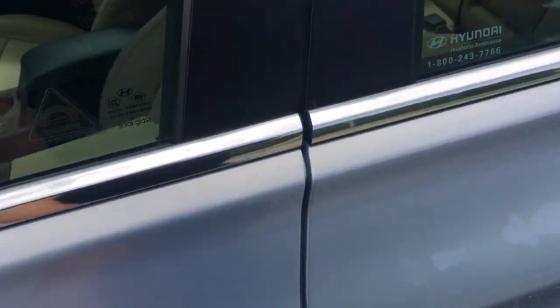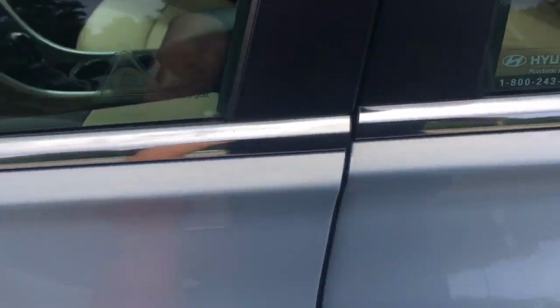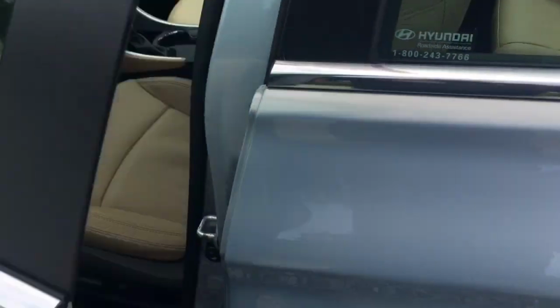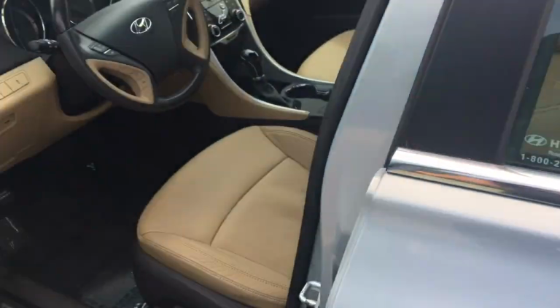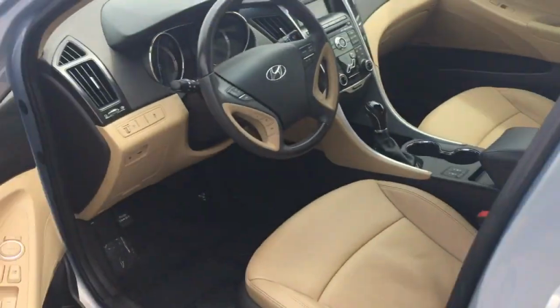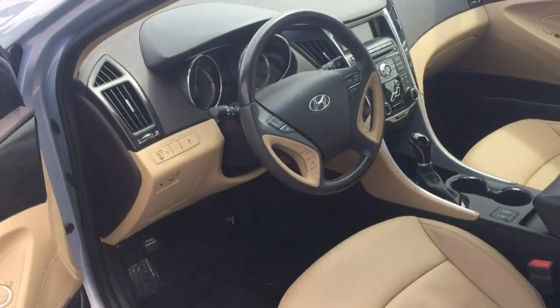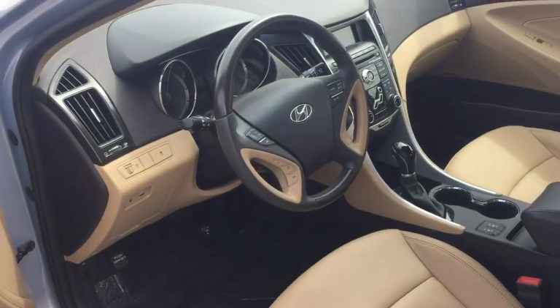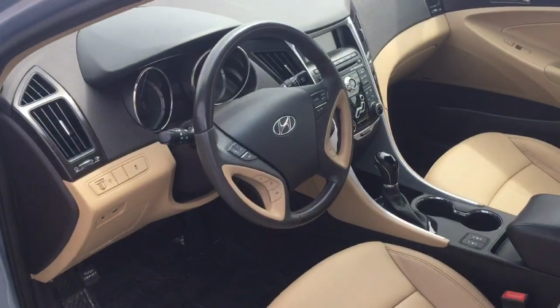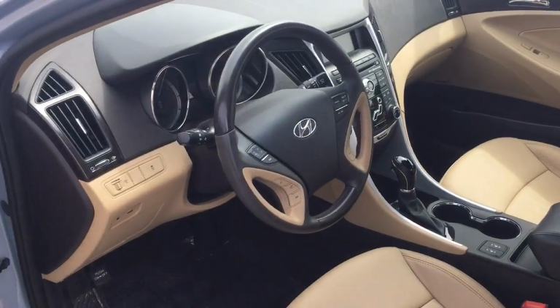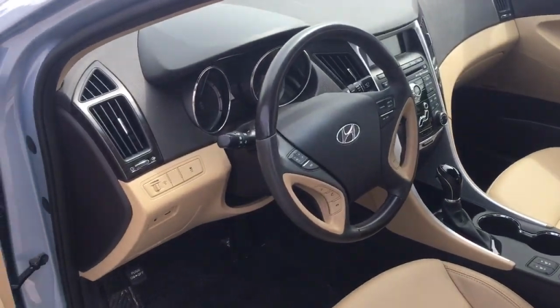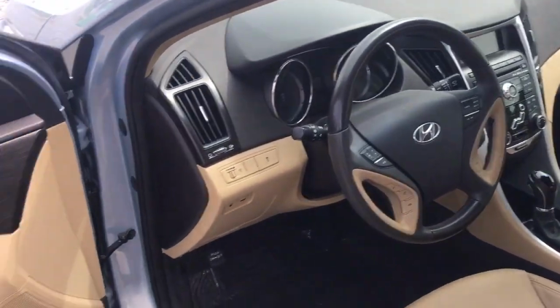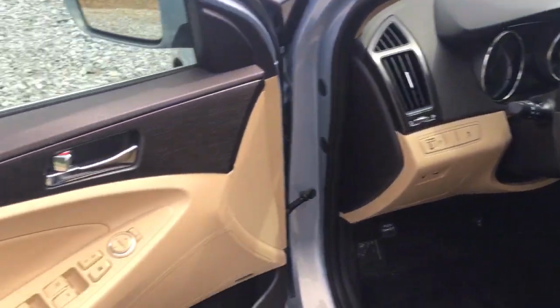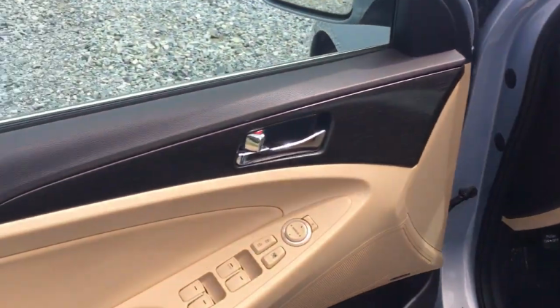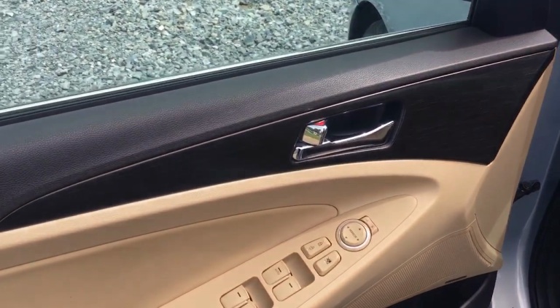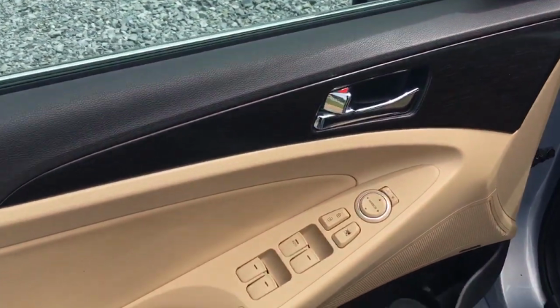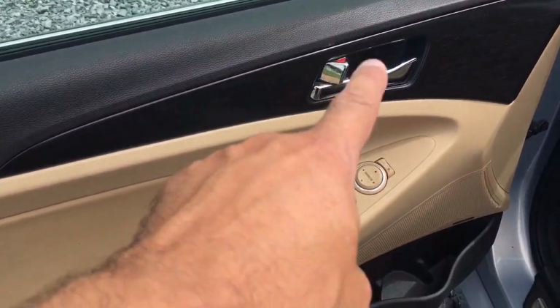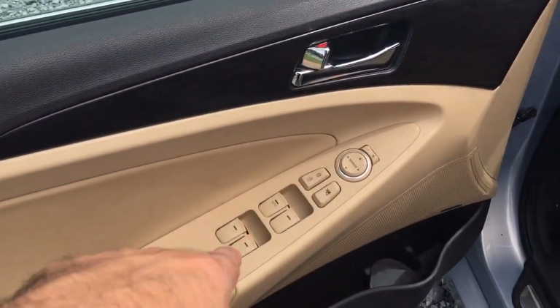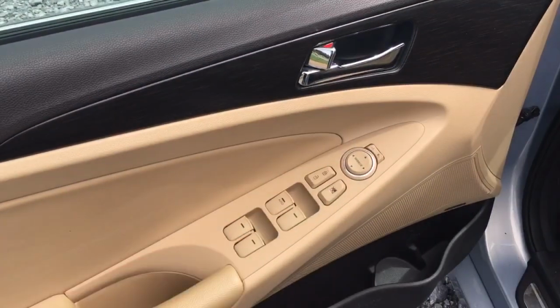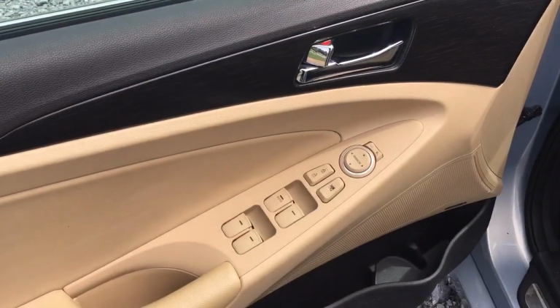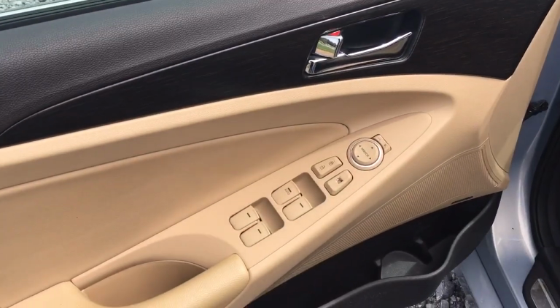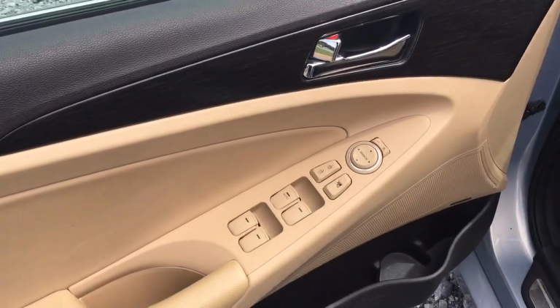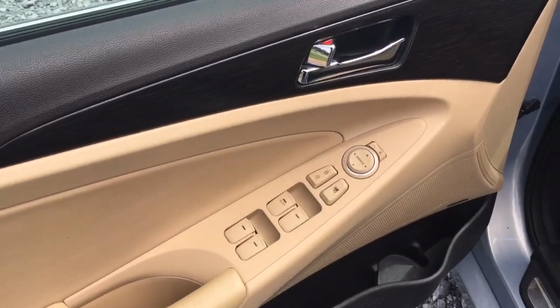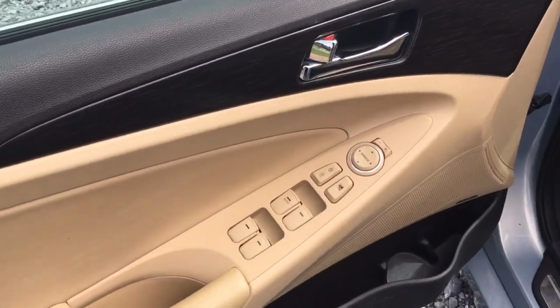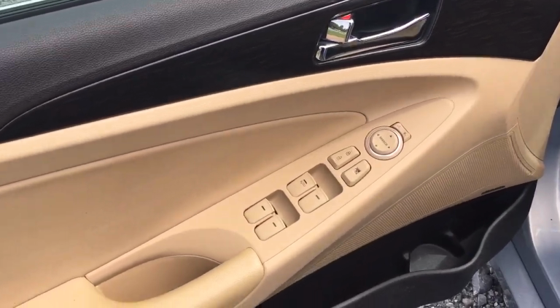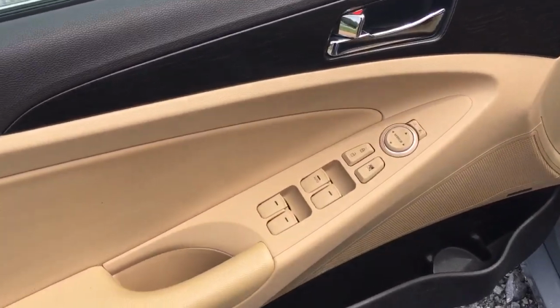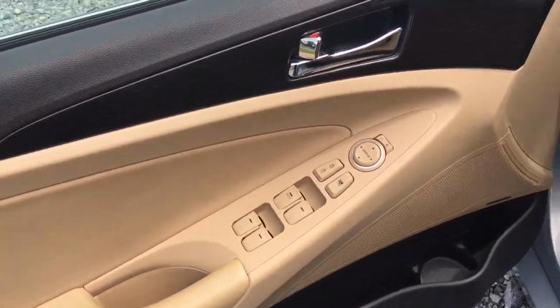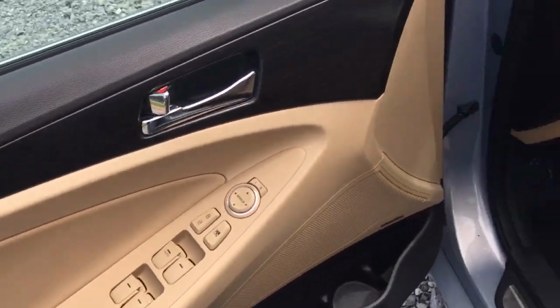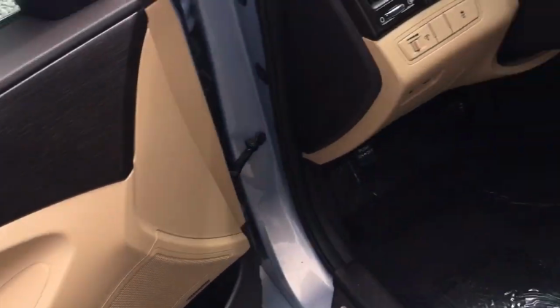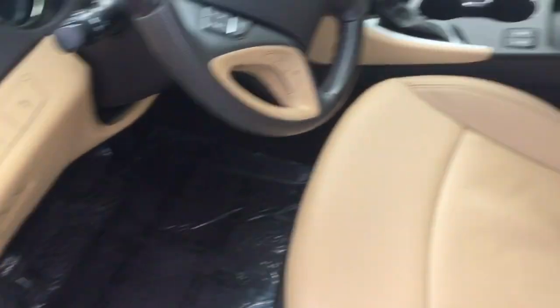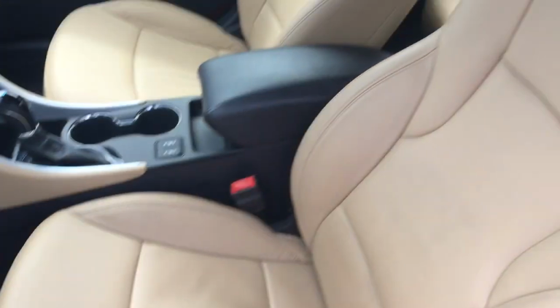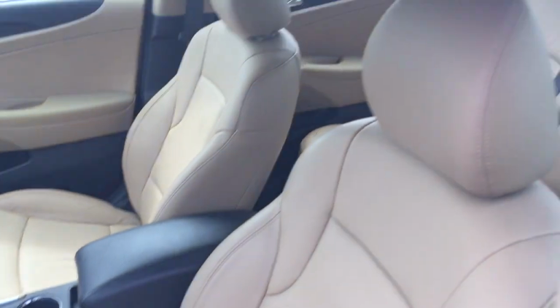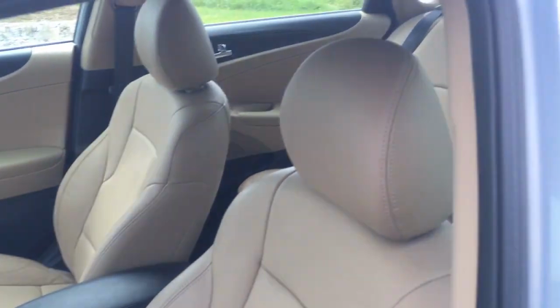Look at the inside of this car — it's so cool. This is the coolest interior I've seen in a long time: wood grain, leather, power windows, power locks, power mirrors. Look at these seats.